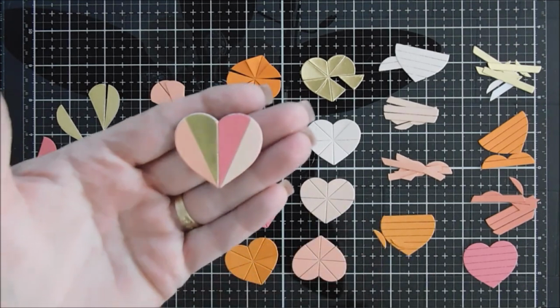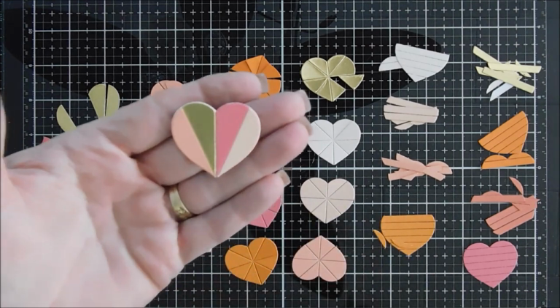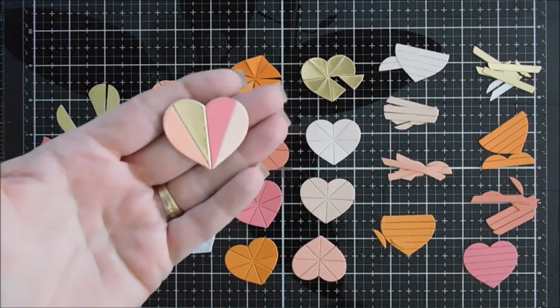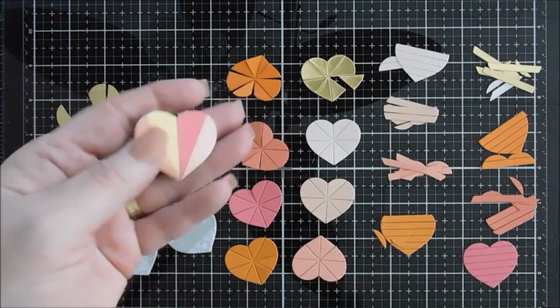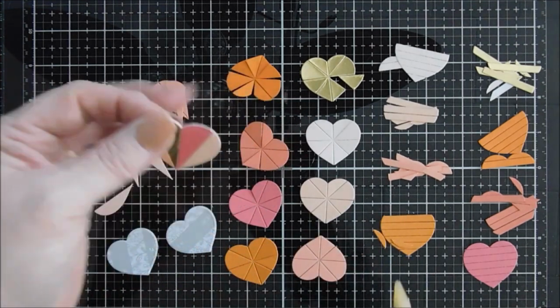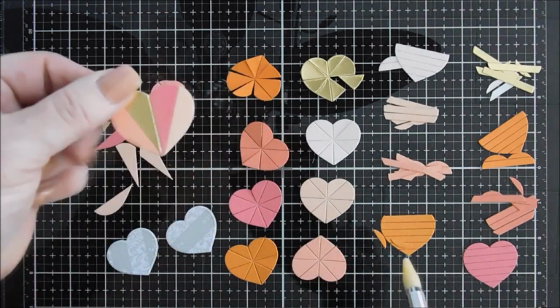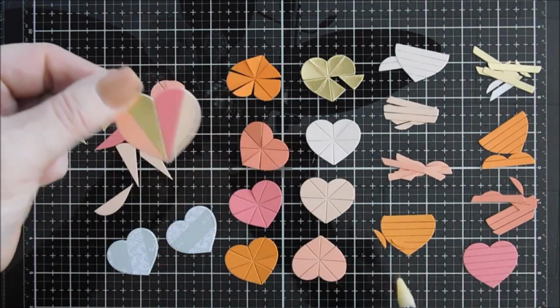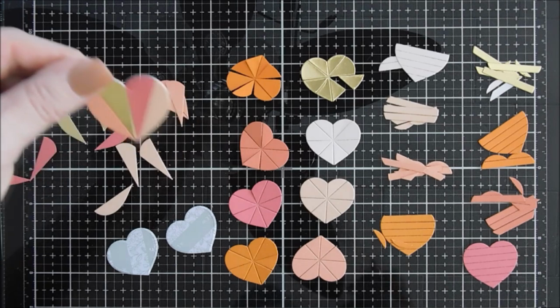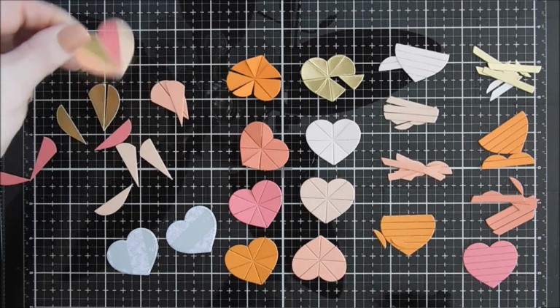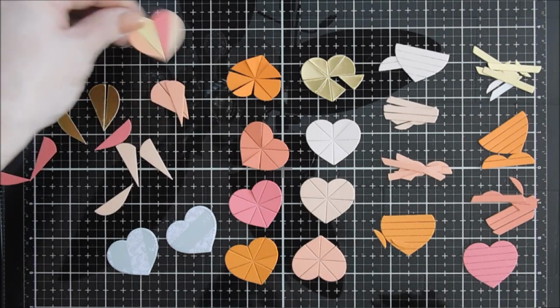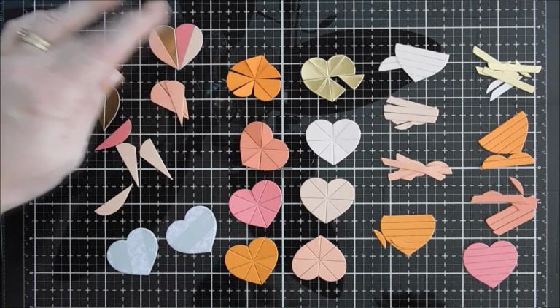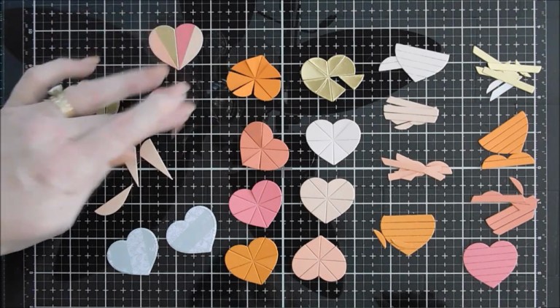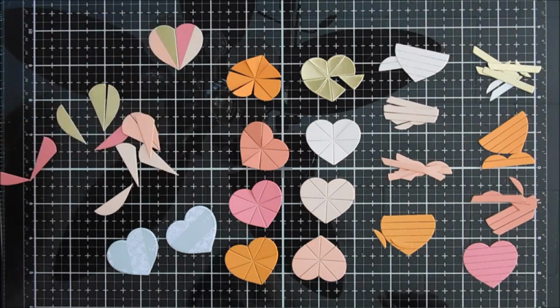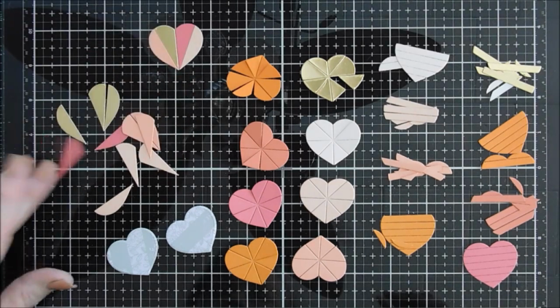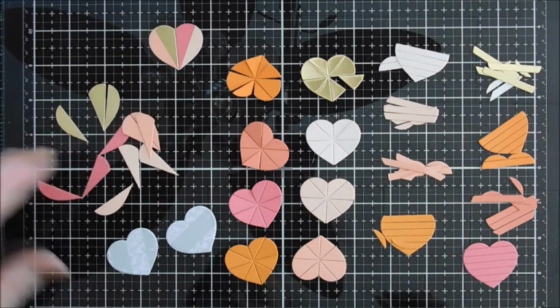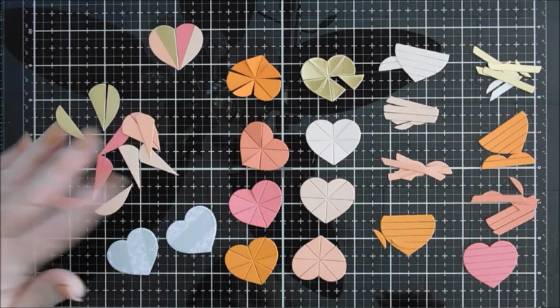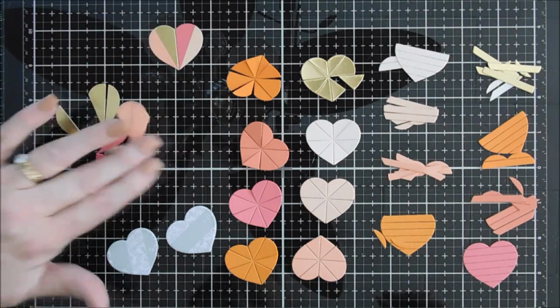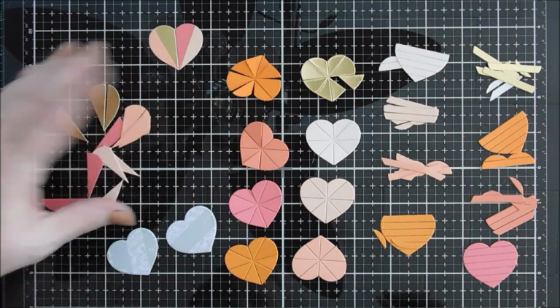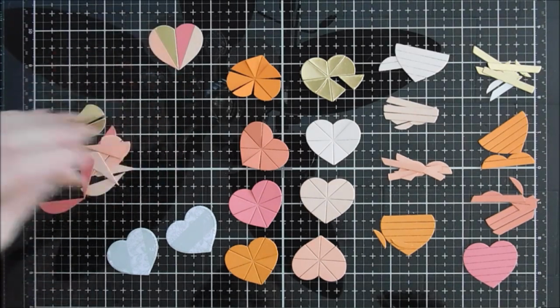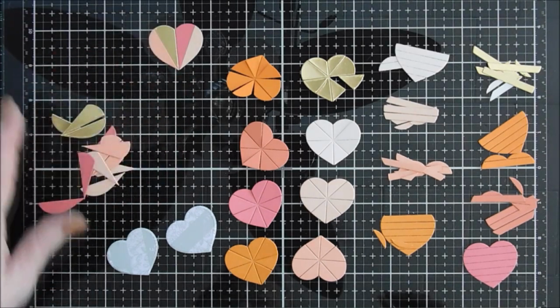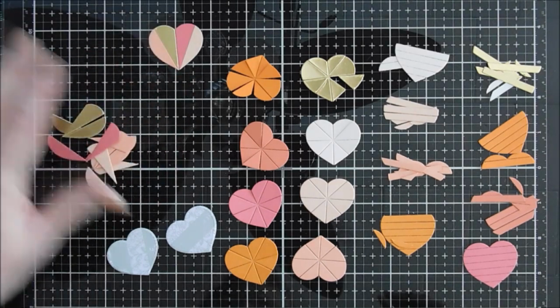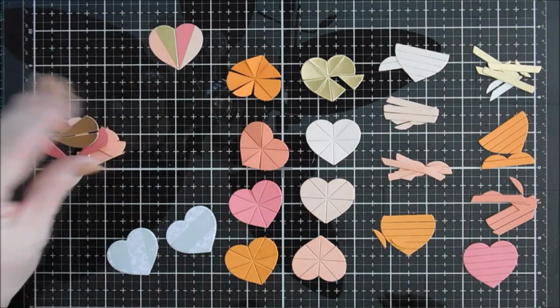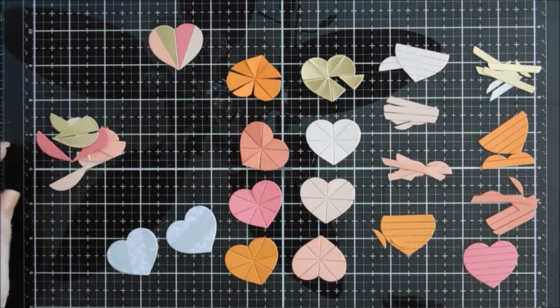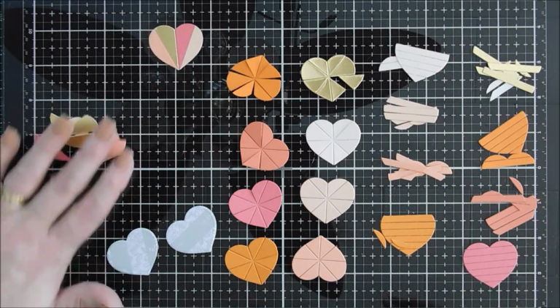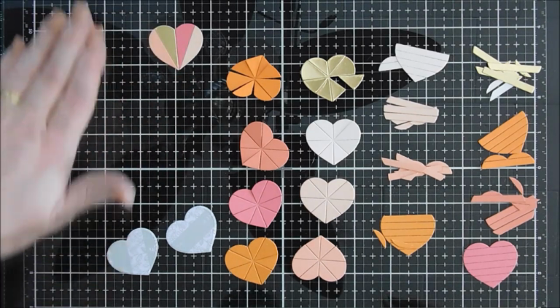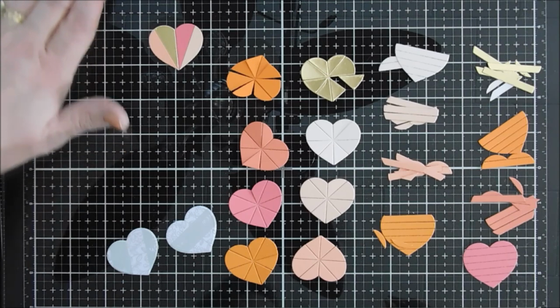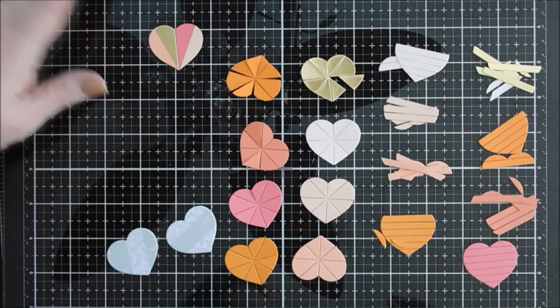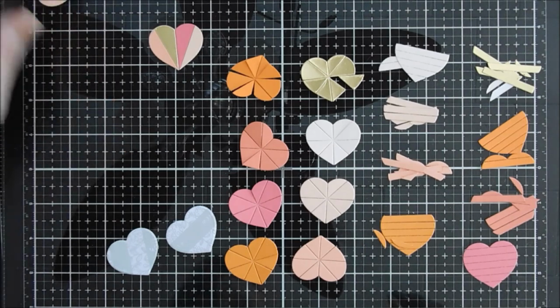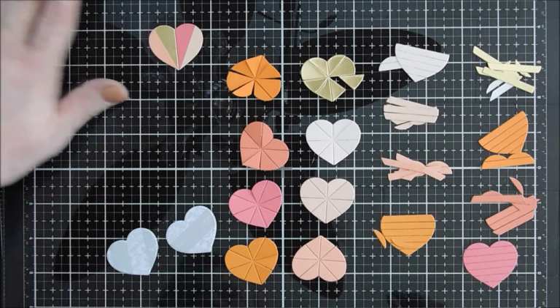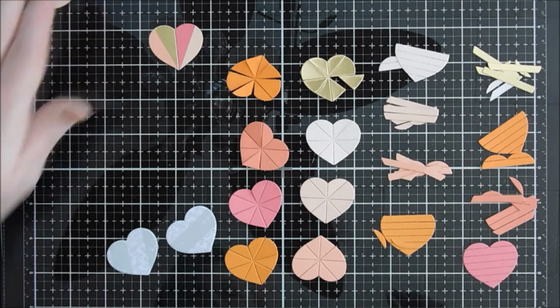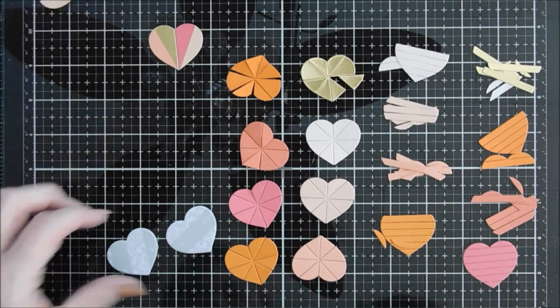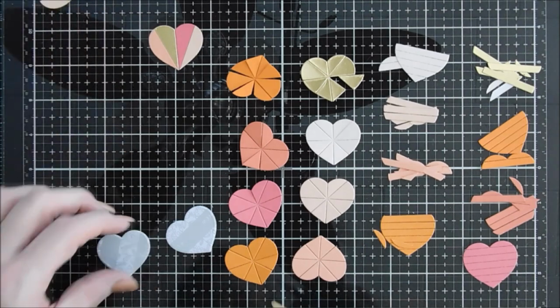It looks super pretty. We'll set this aside and work on our next heart. You can see we have lots of pieces left over — you can make three more hearts with those.